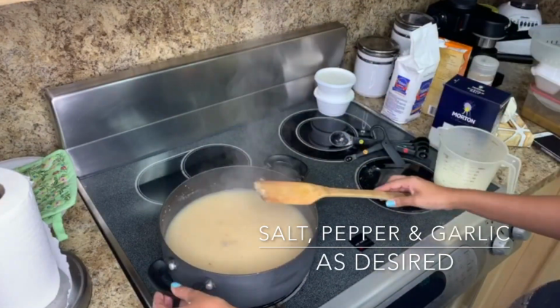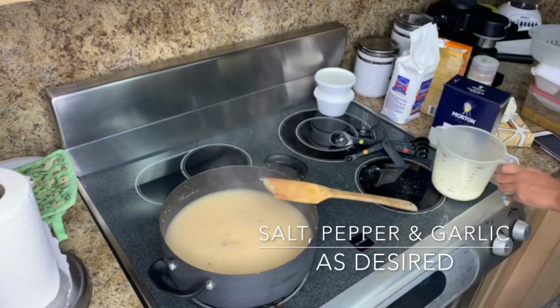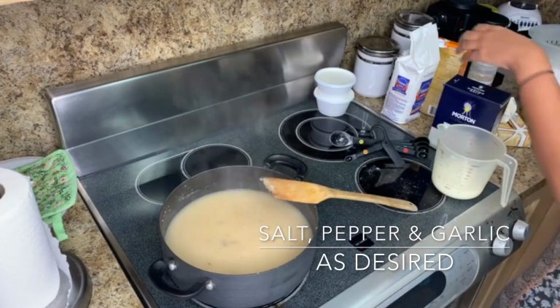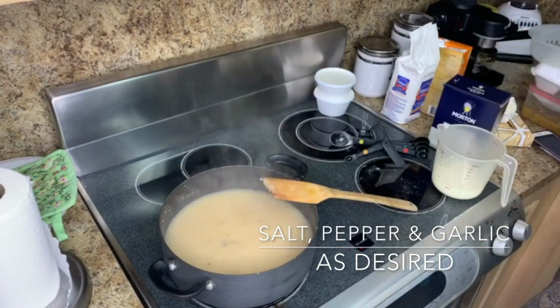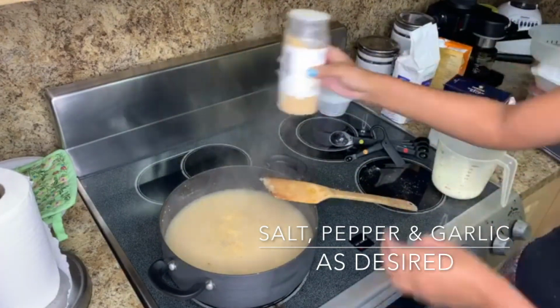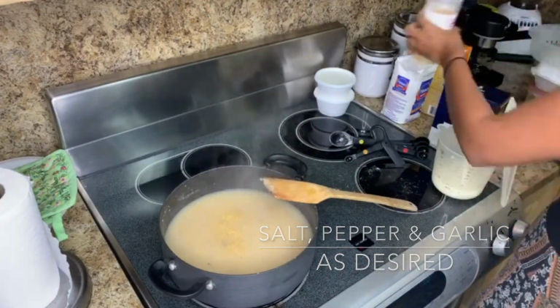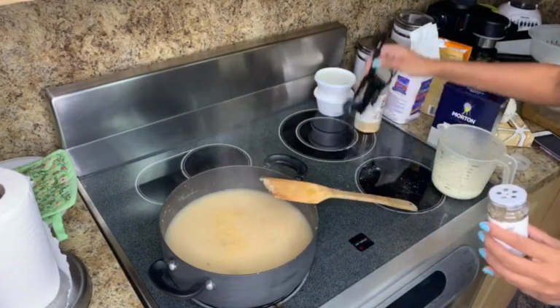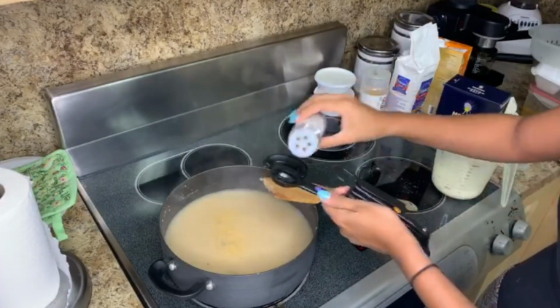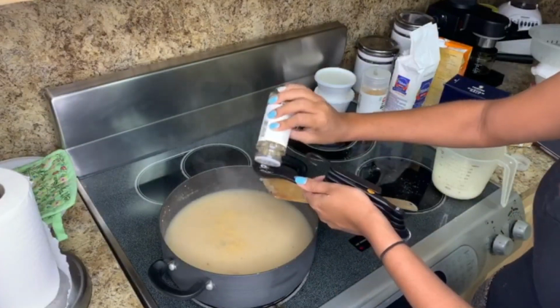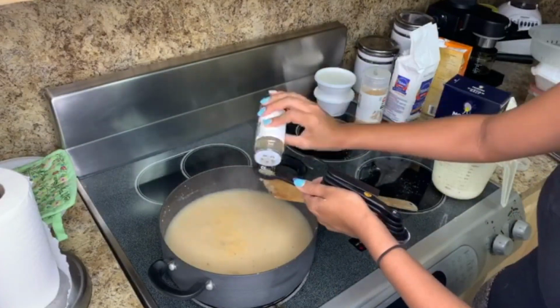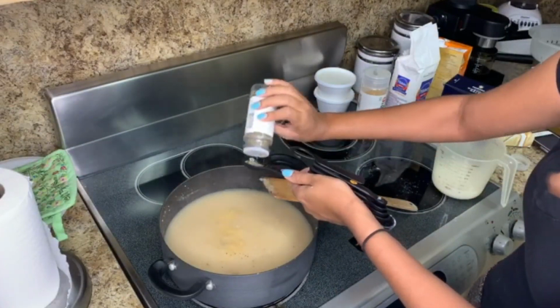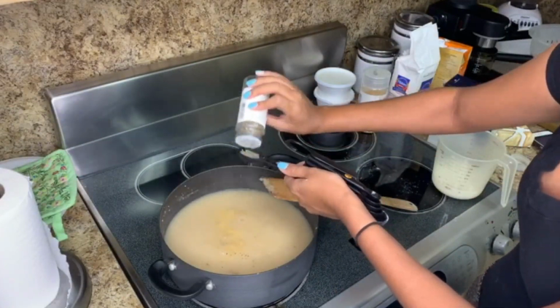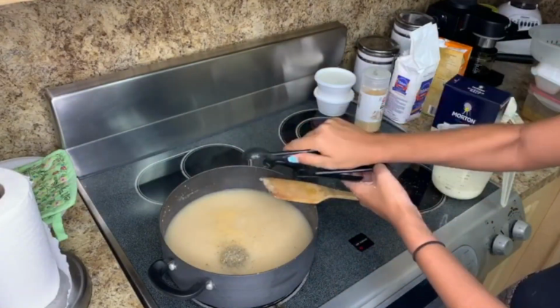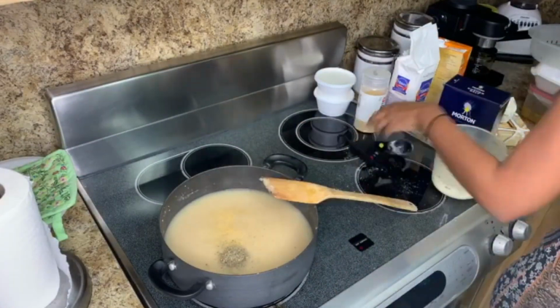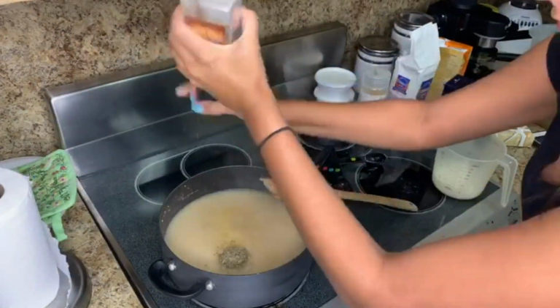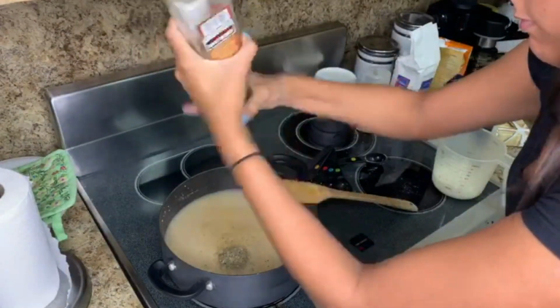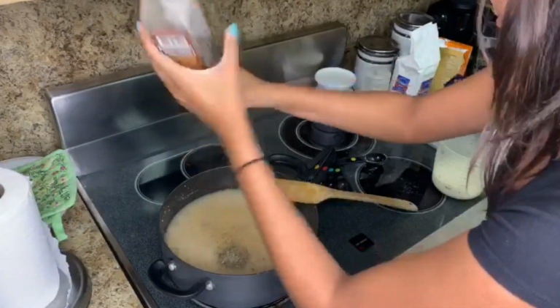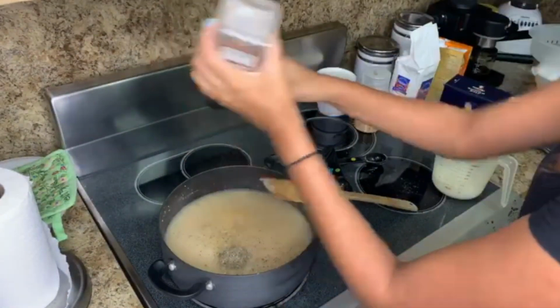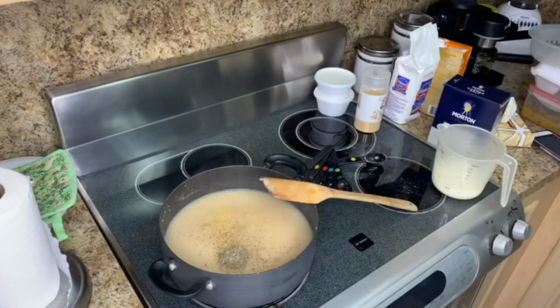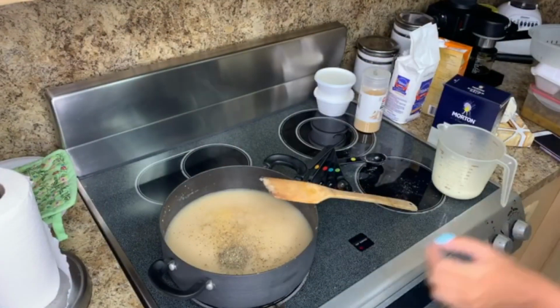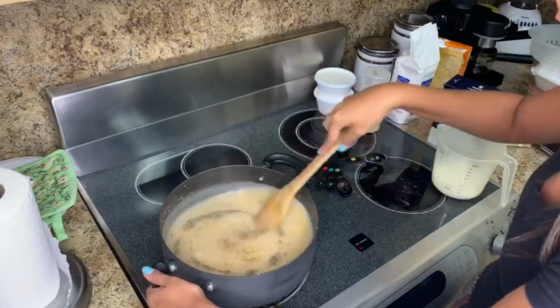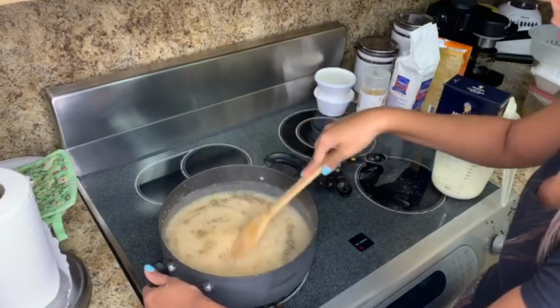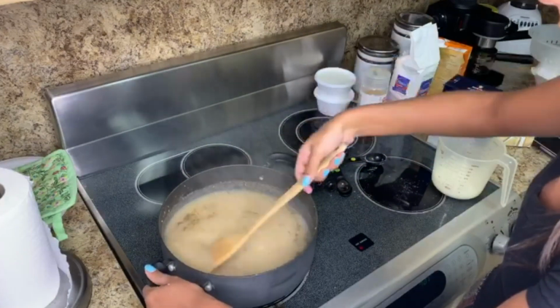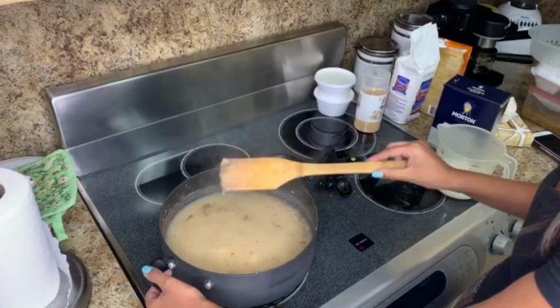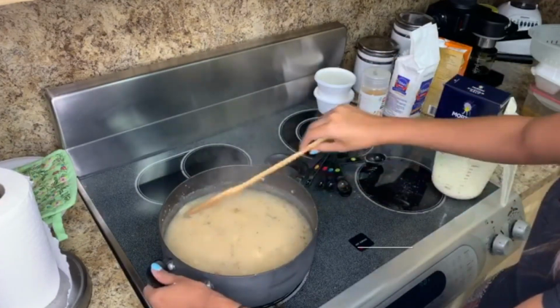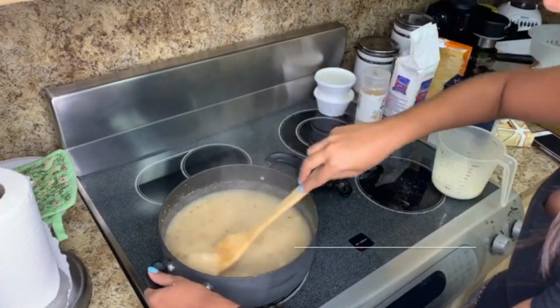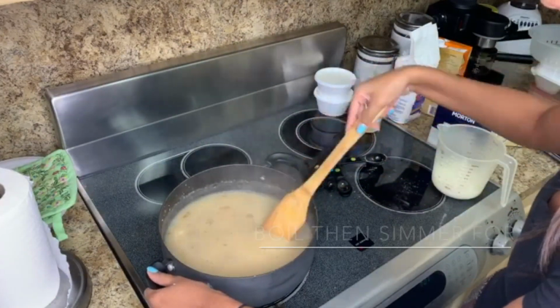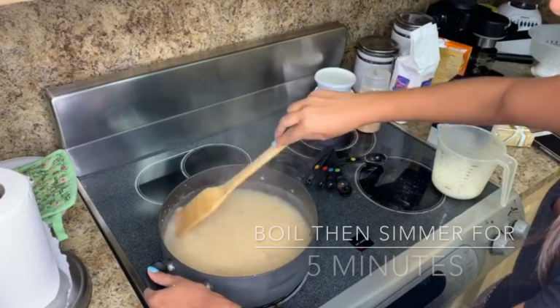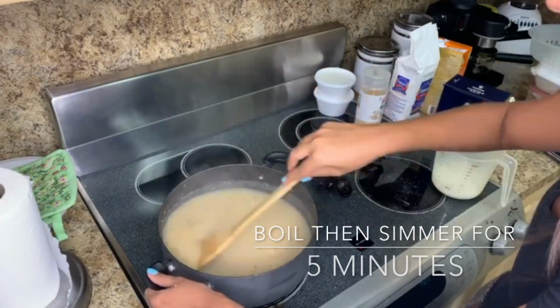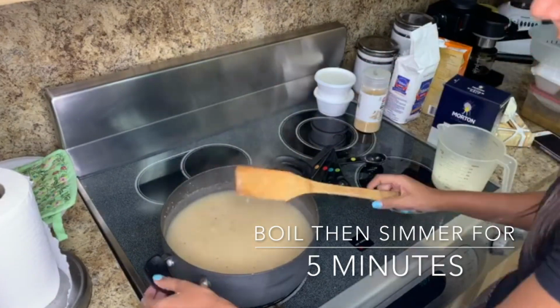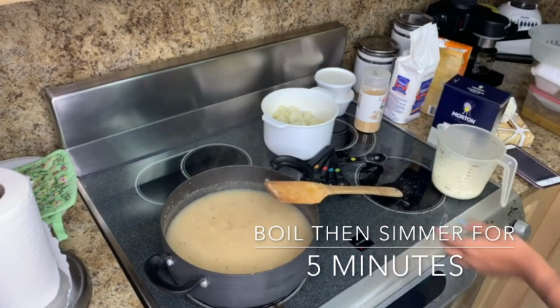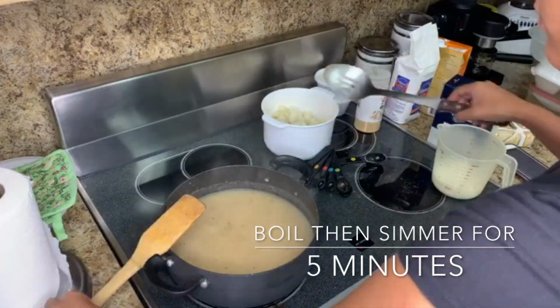Here I added all of my condiments — salt, pepper, and garlic. Everything is listed in the description down below. I let this boil, then put the temperature down and let it simmer for five minutes.